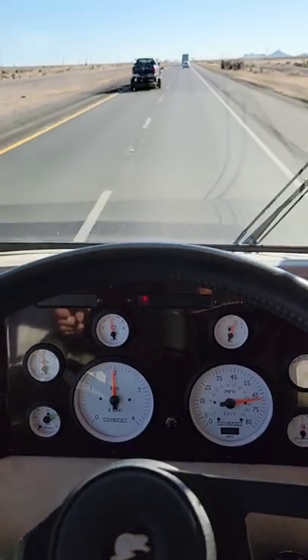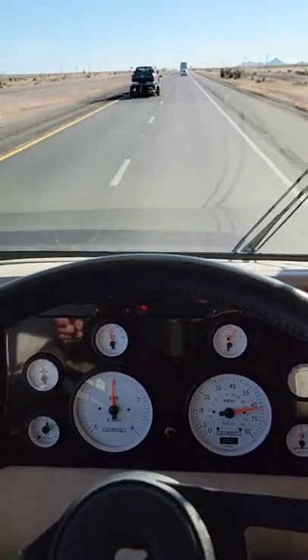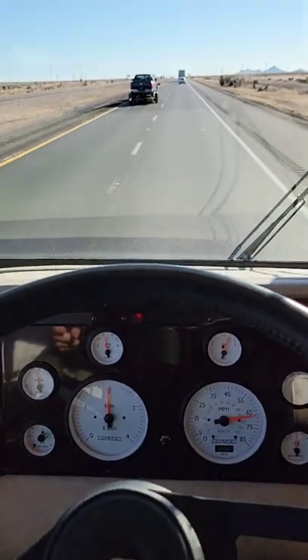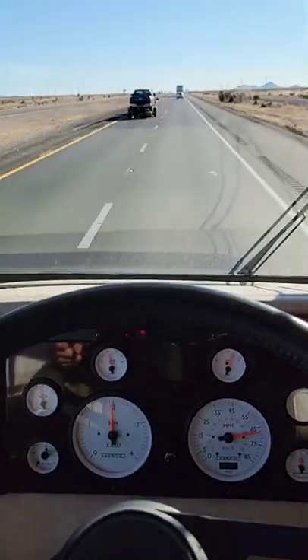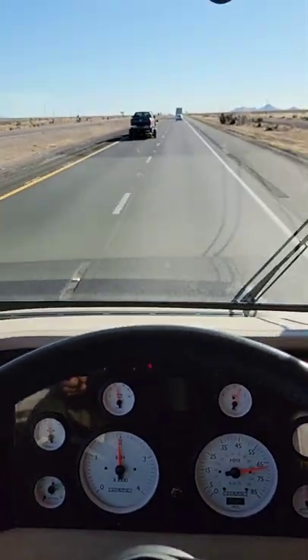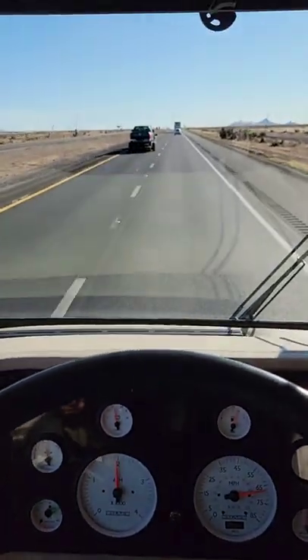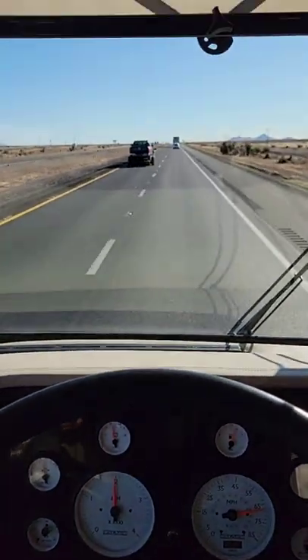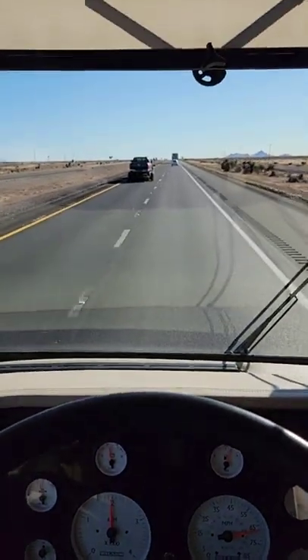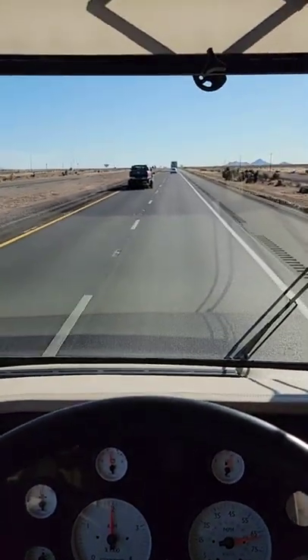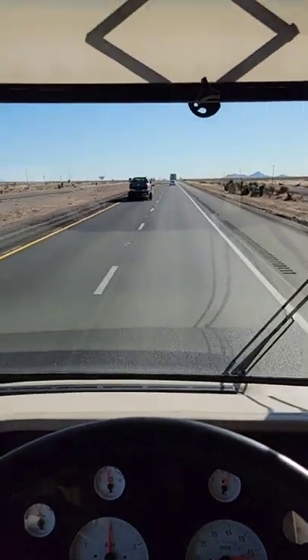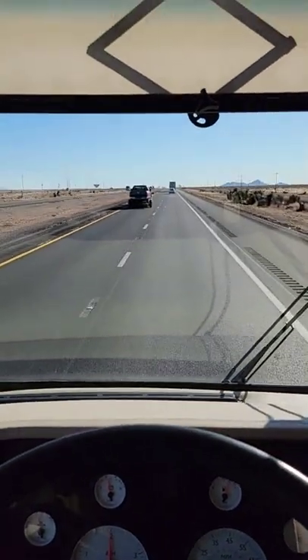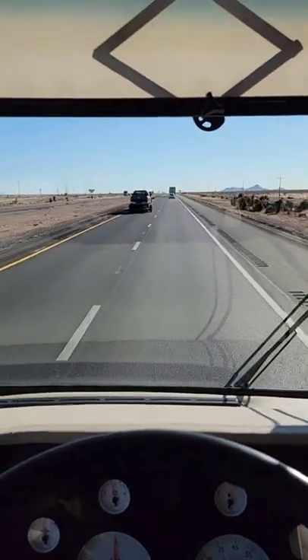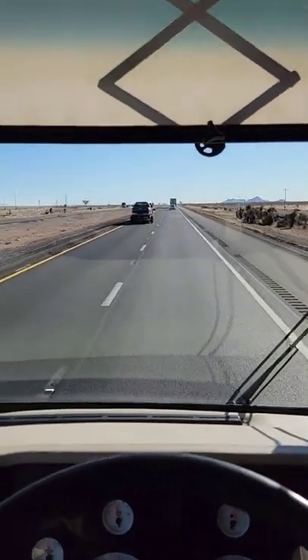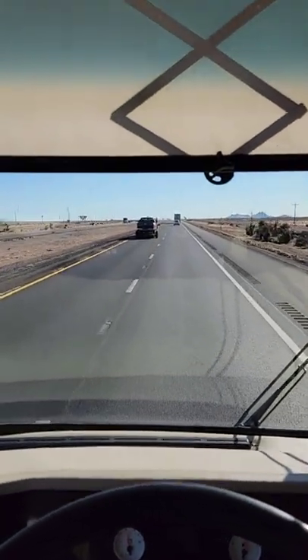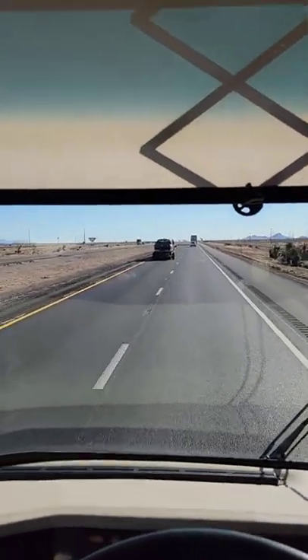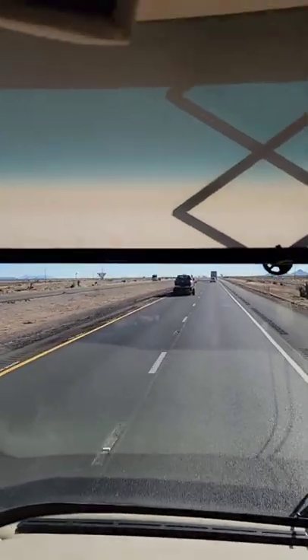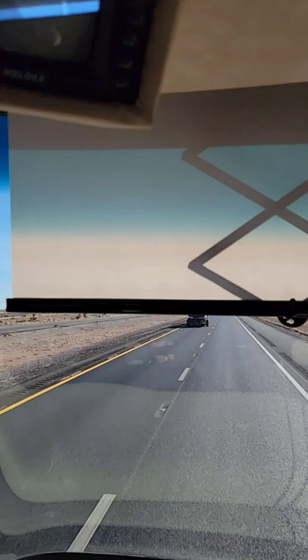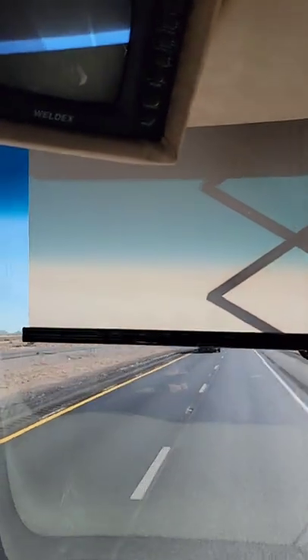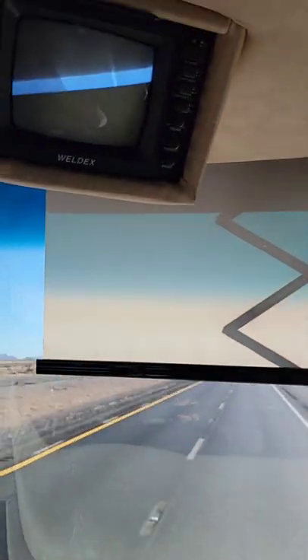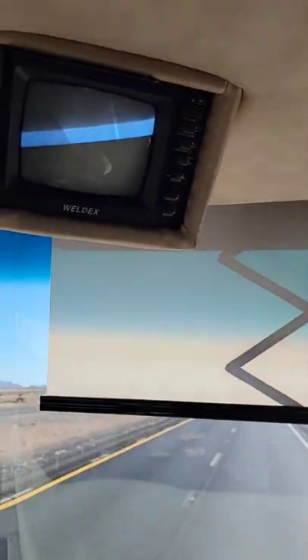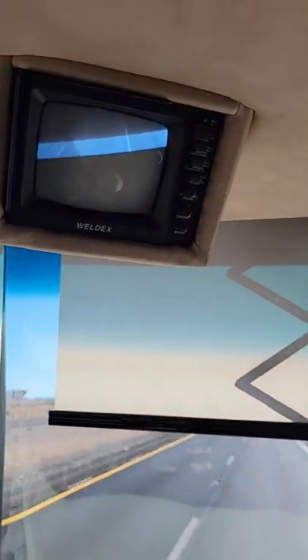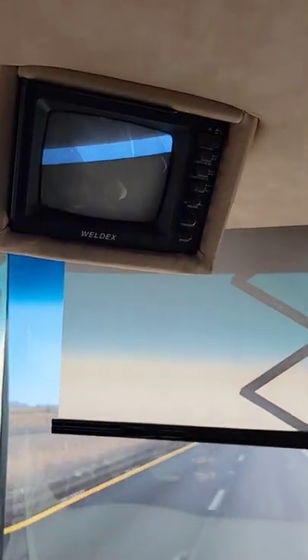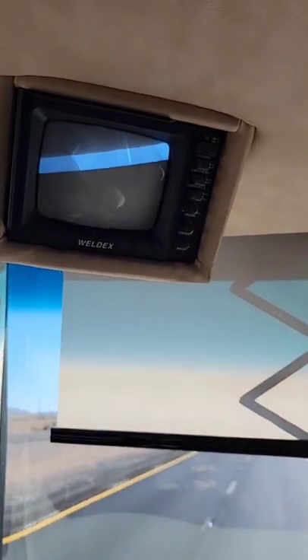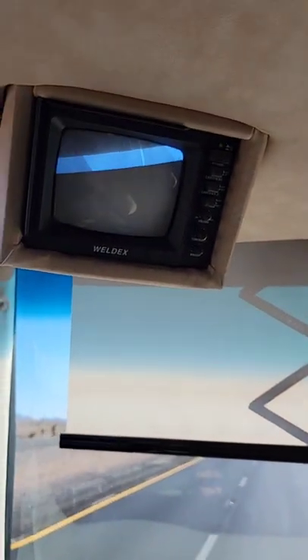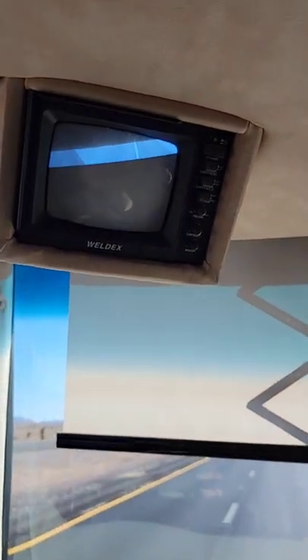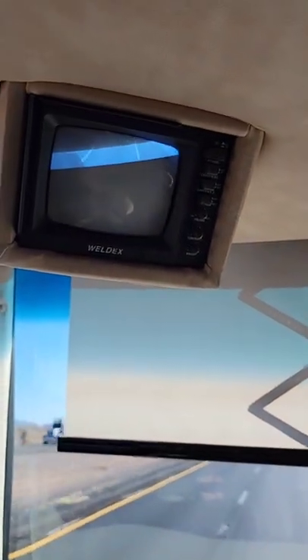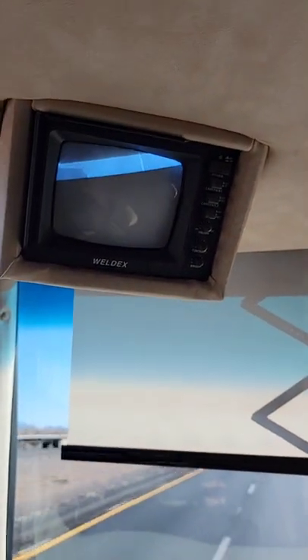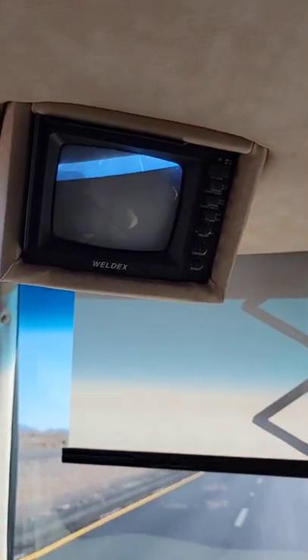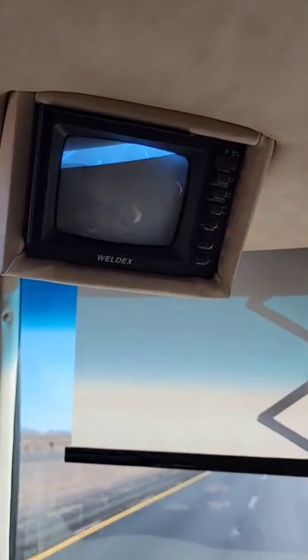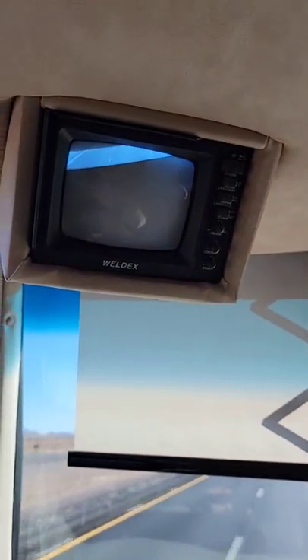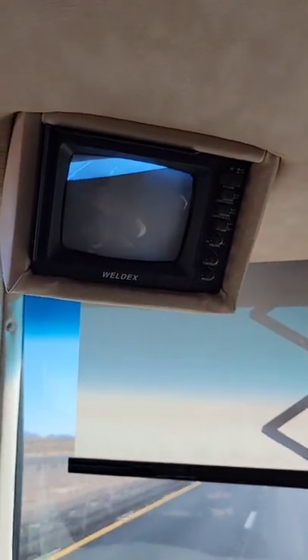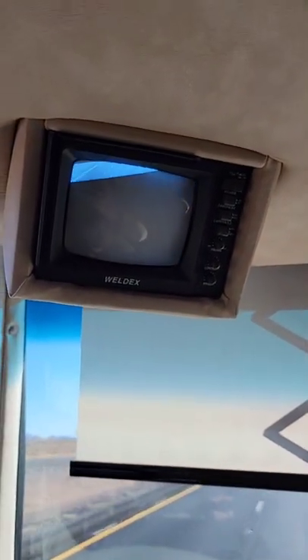We're doing pretty well driving to New Mexico, and I thought you guys might like to see my backup camera. But with that rolling shutter, it's hard to pick up the CRT tube.